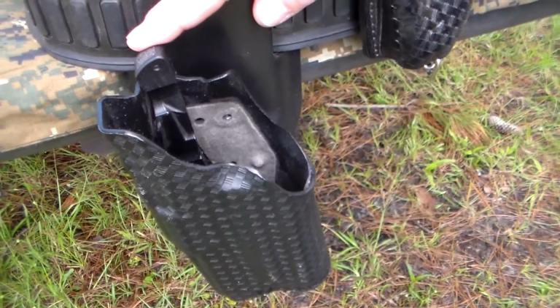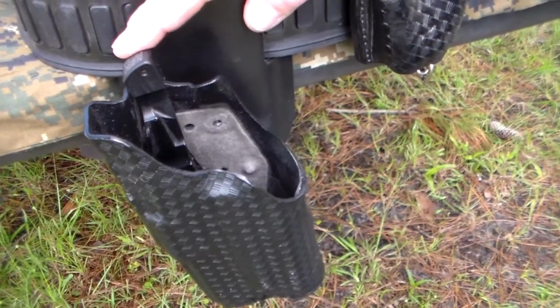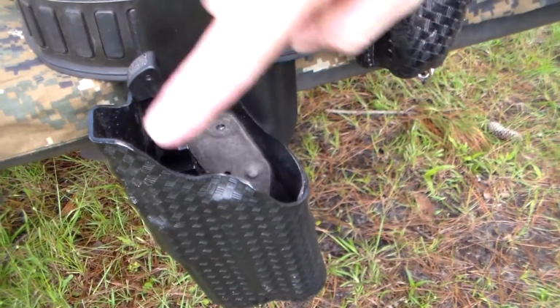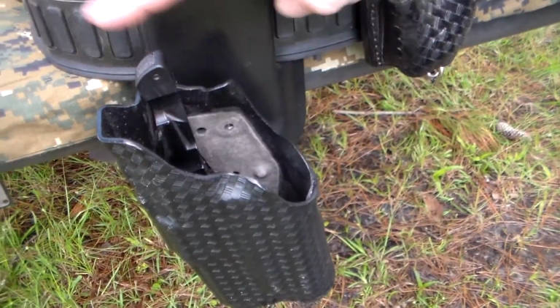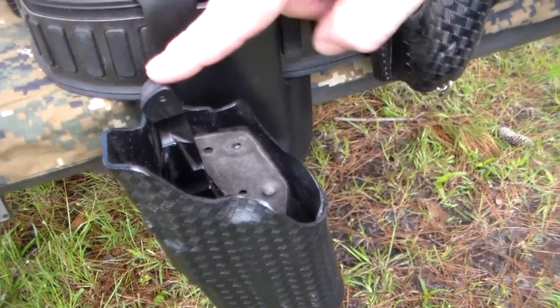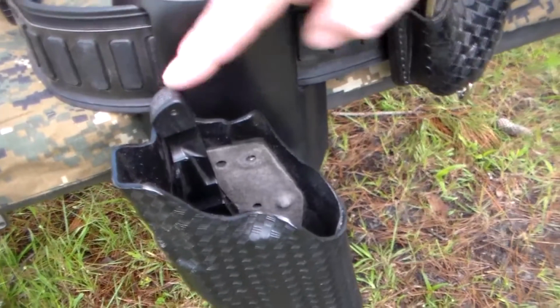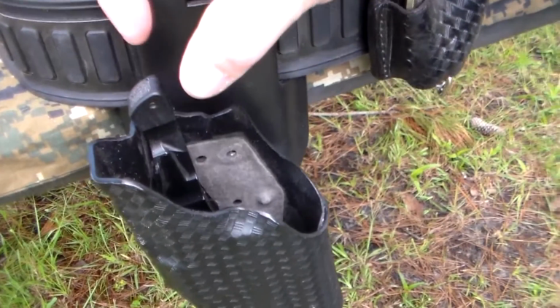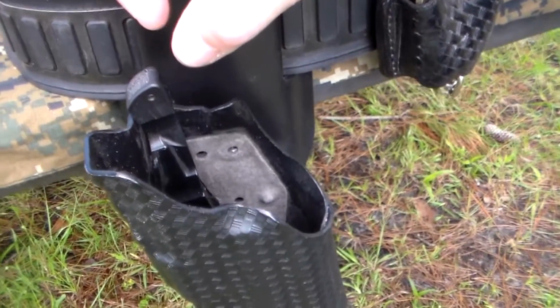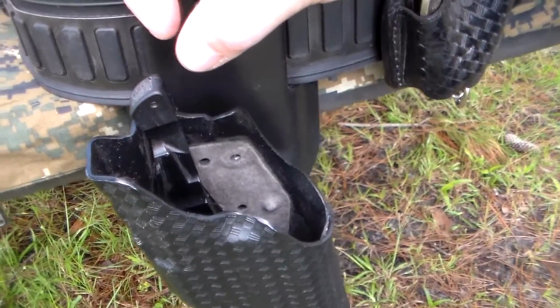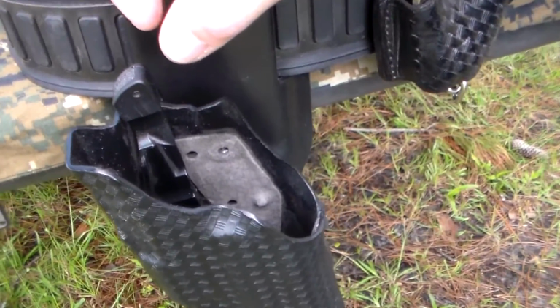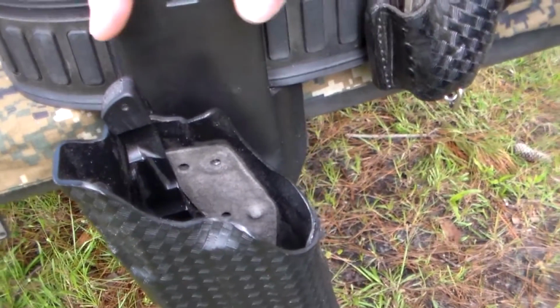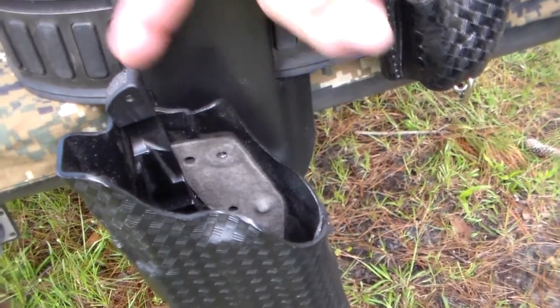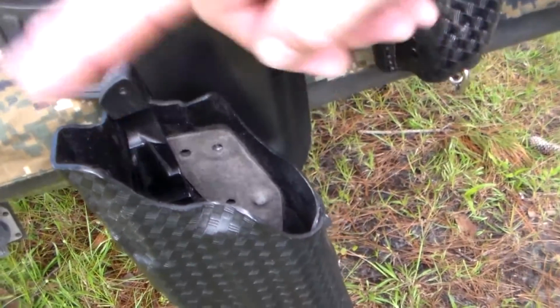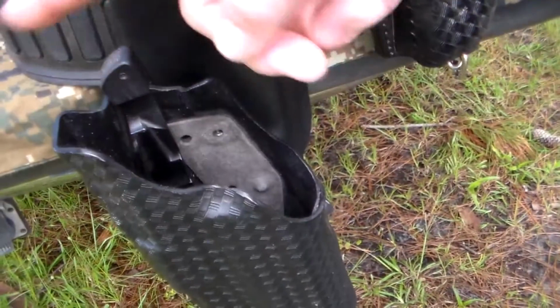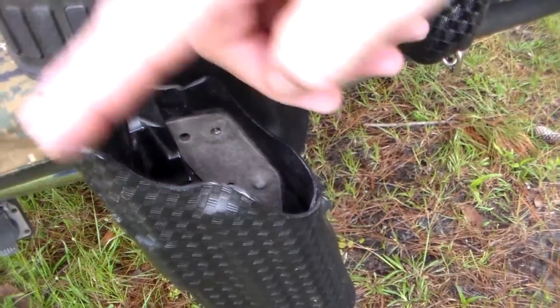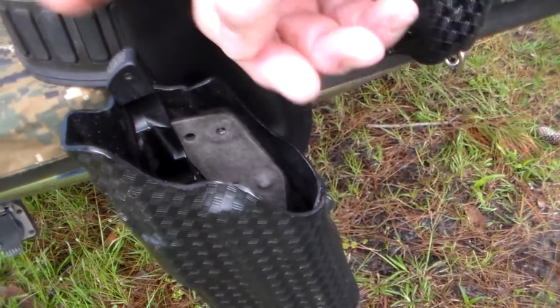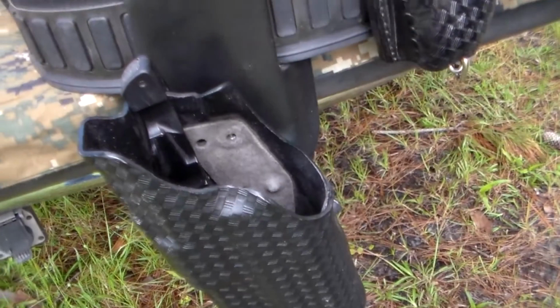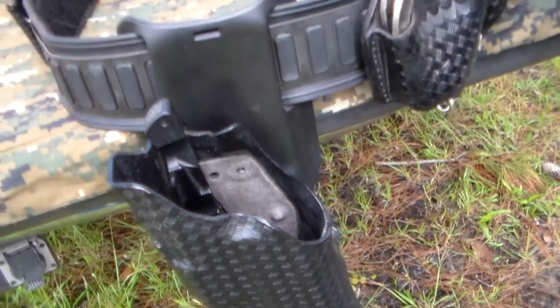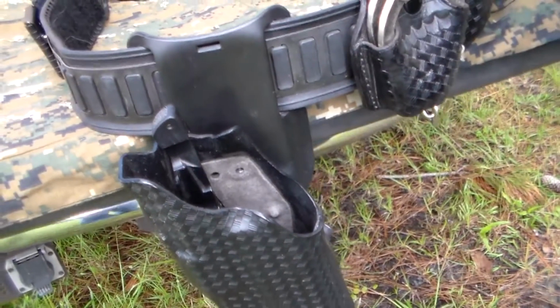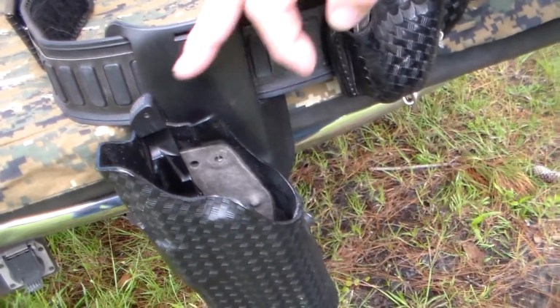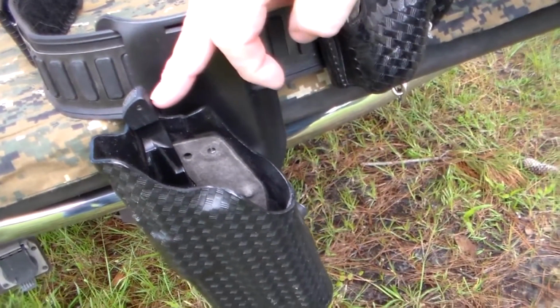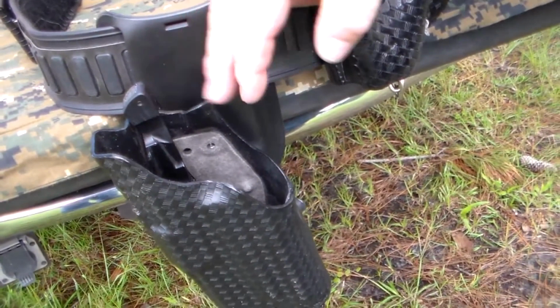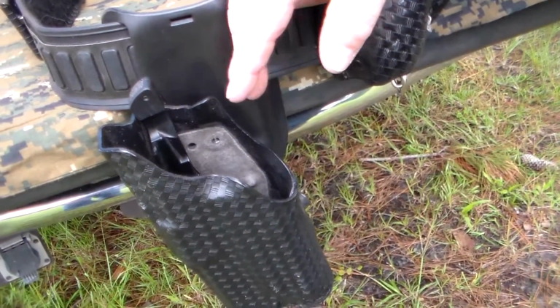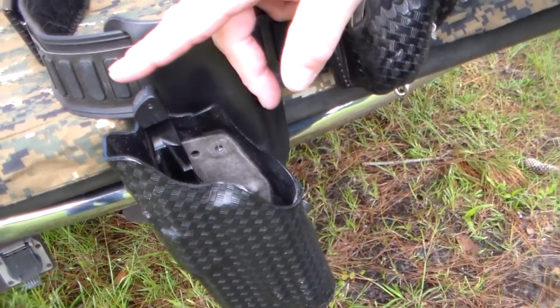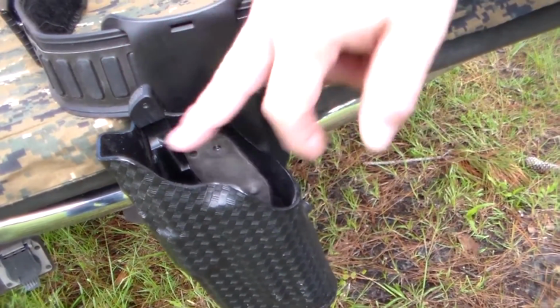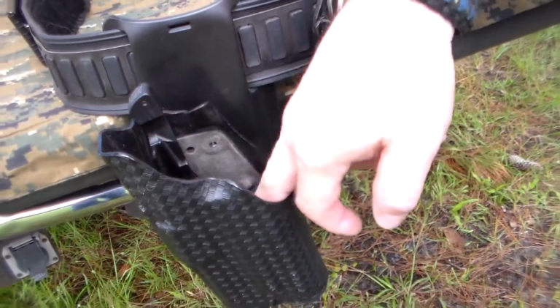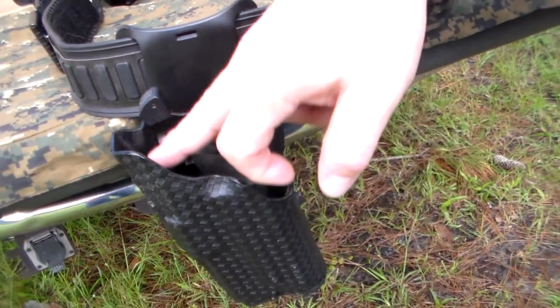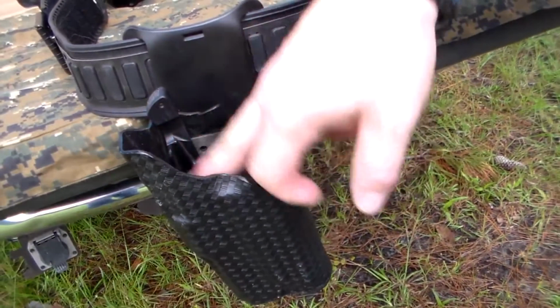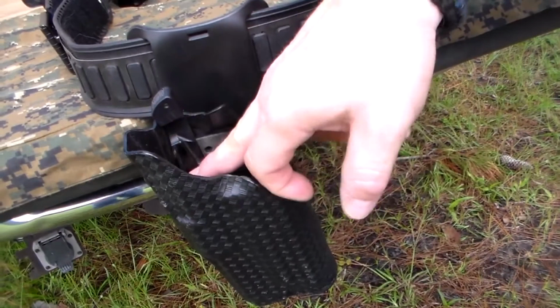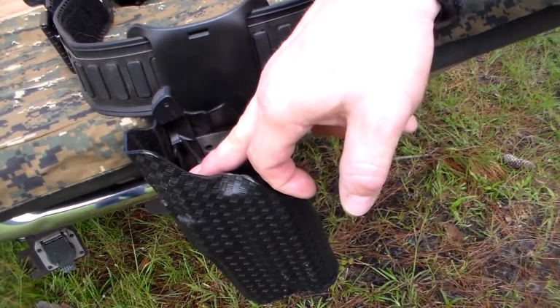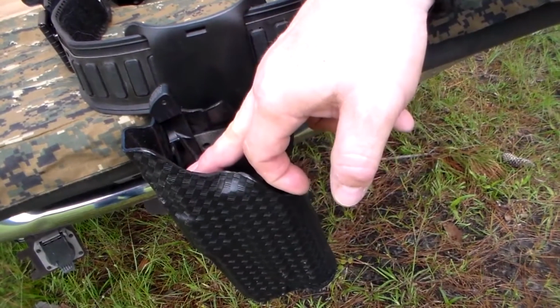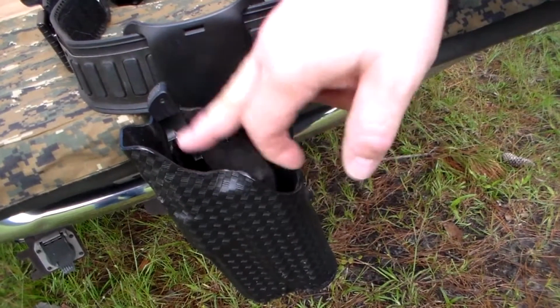Retail I believe is $32.95 for both models. If you have the SLS hood, make sure you order that model because it's slightly thinner — that way it won't affect the hood. And again, make sure you have one of the new ALS pieces for this to work.